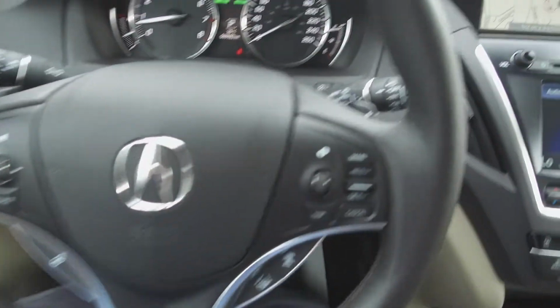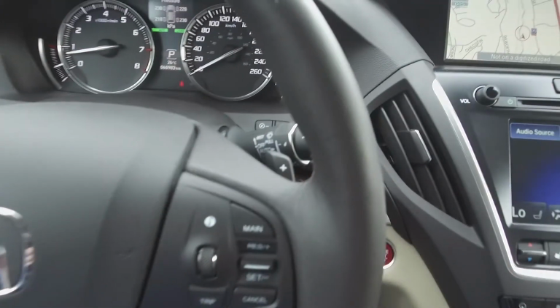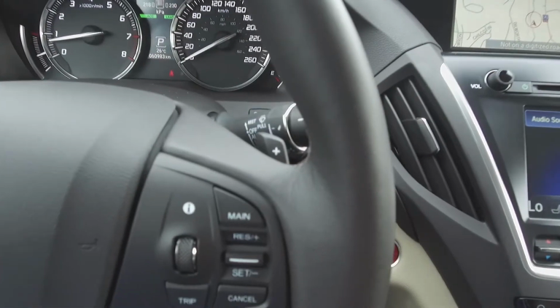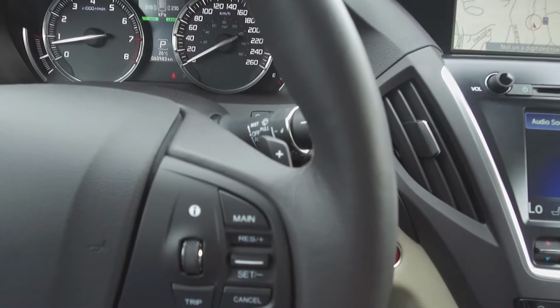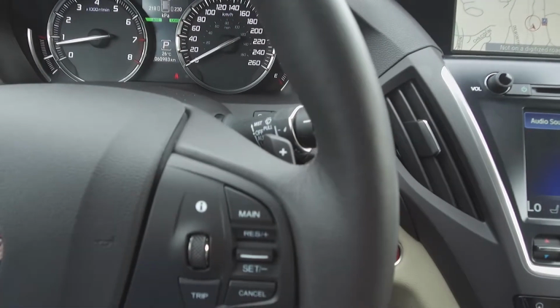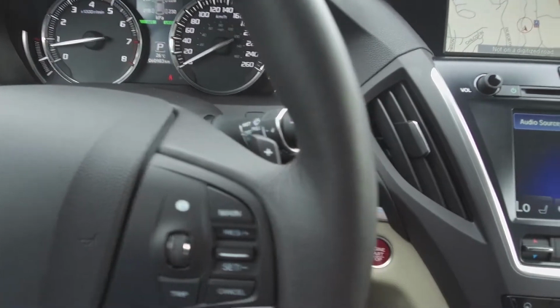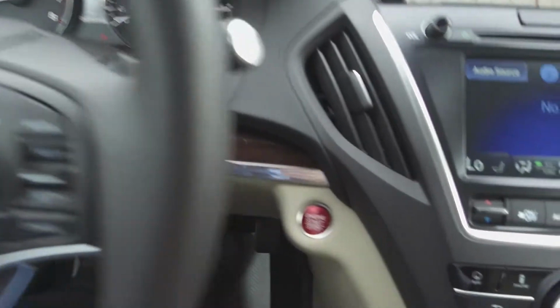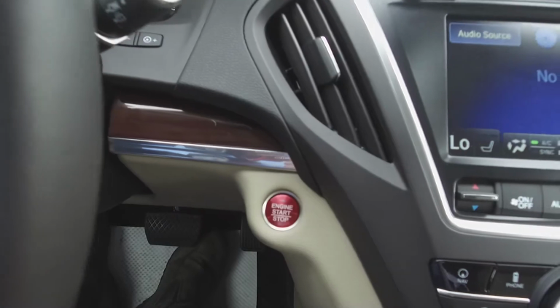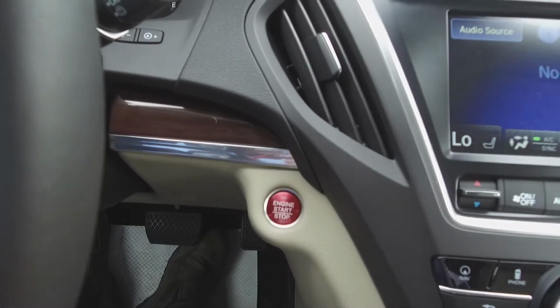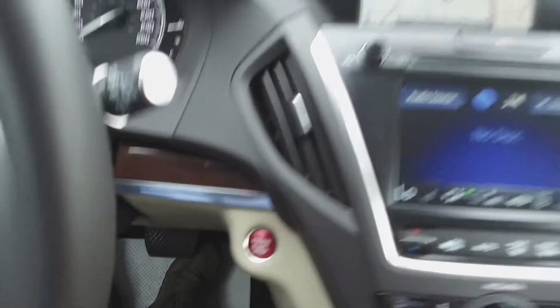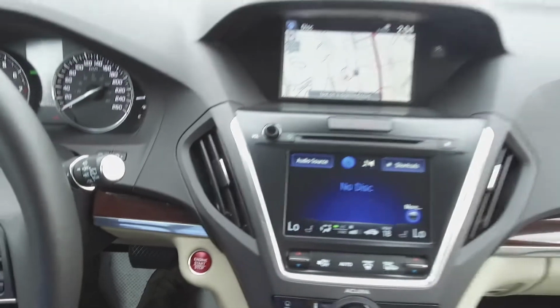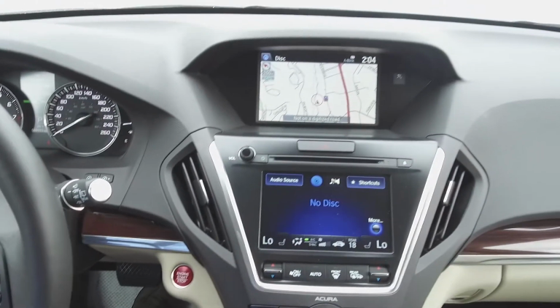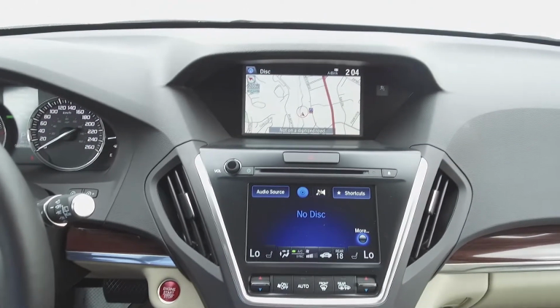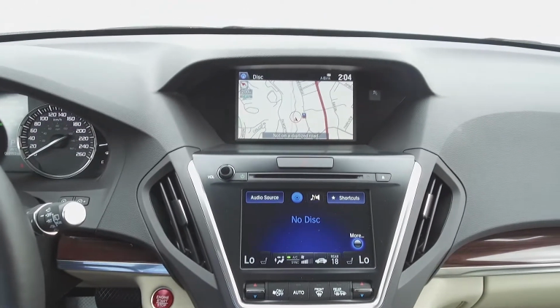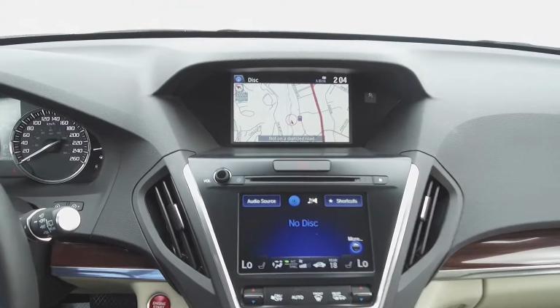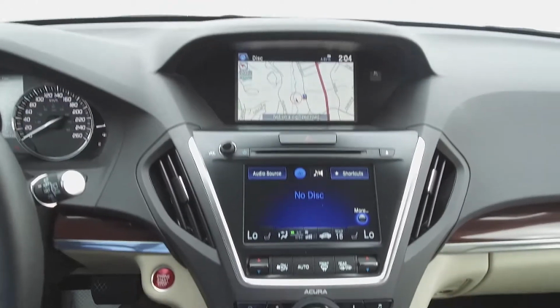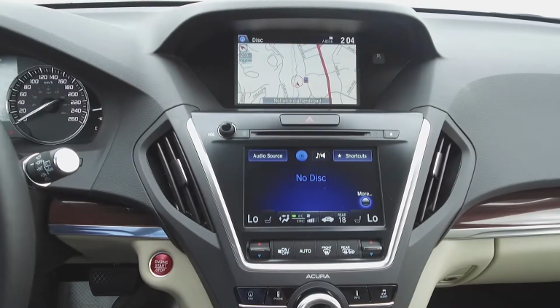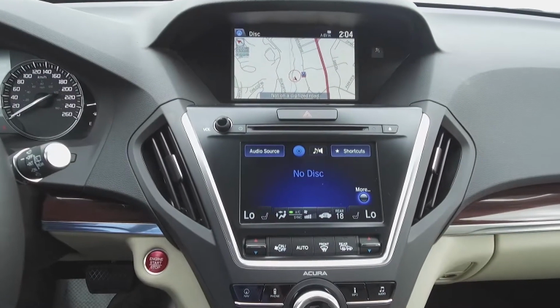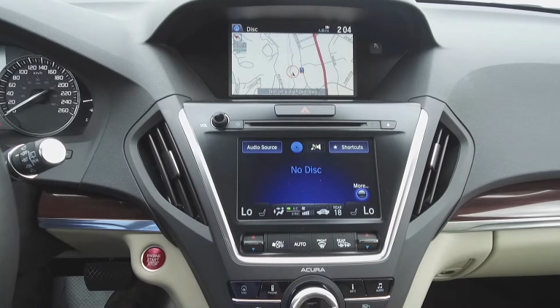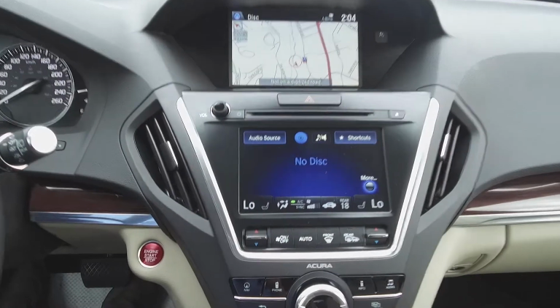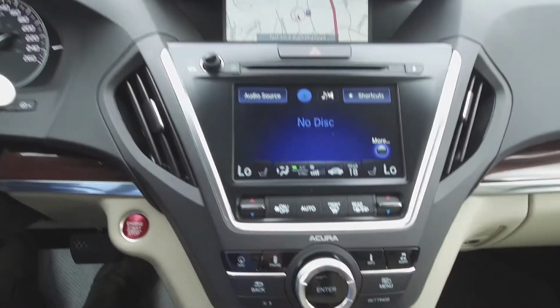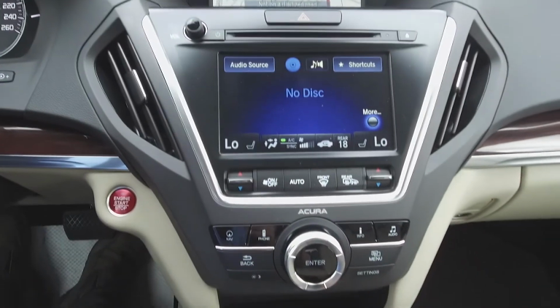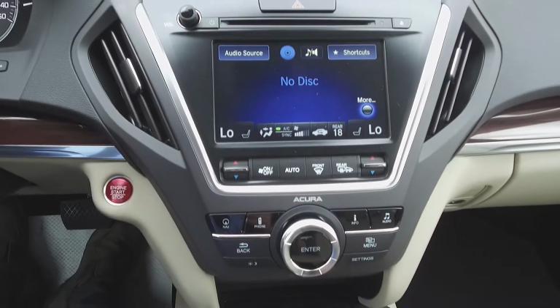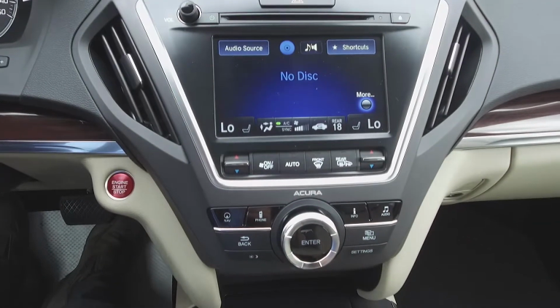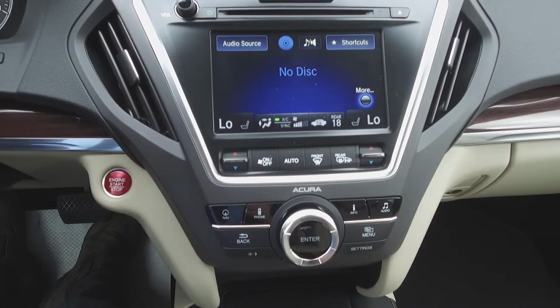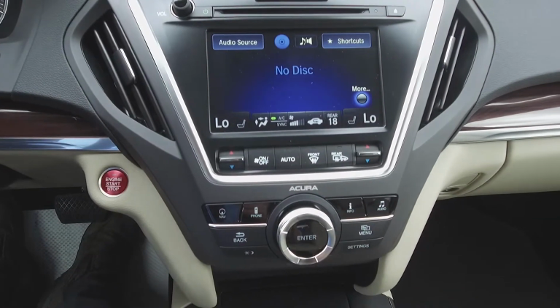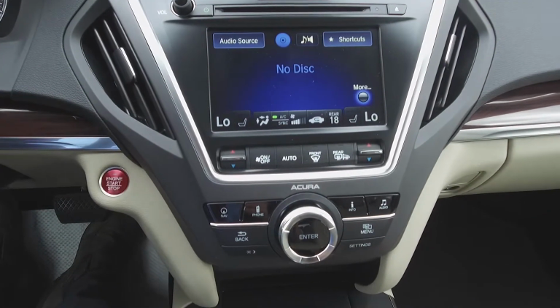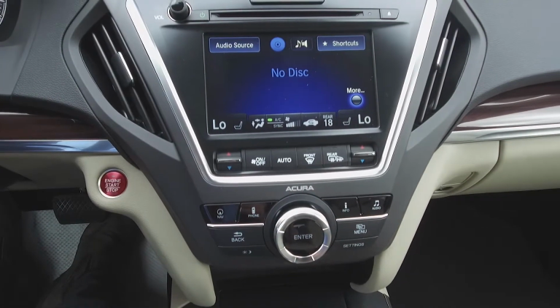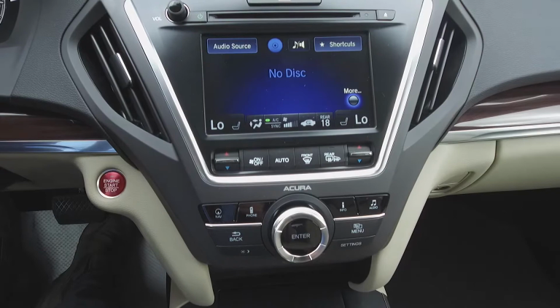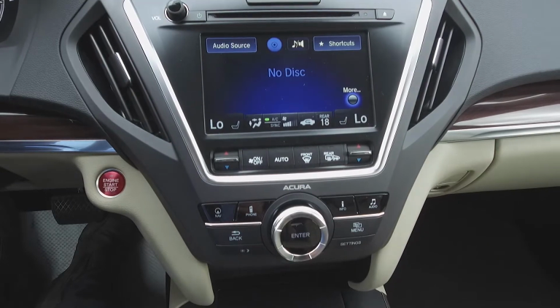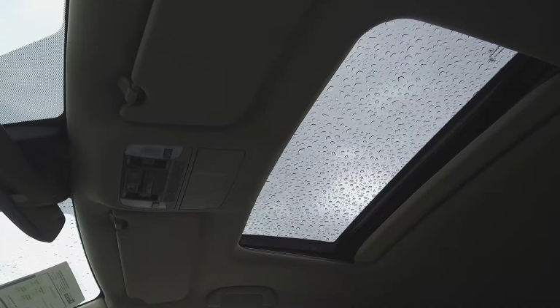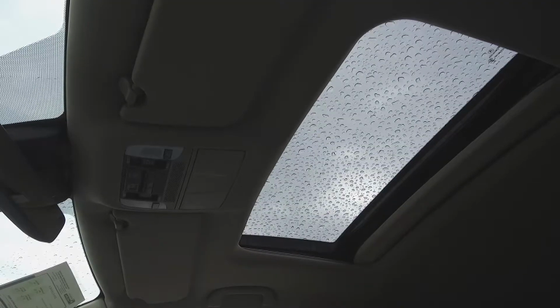Paddle shifters, push-button start, a navigation system, Acura infotainment center, automatic tri-zone climate control, heated seats, and a sunroof.